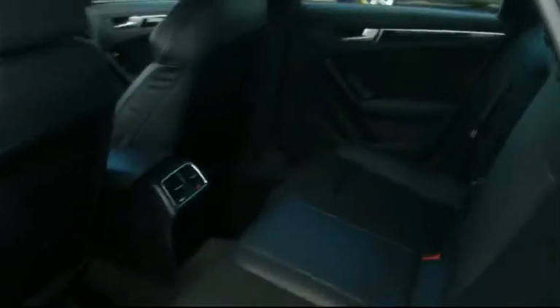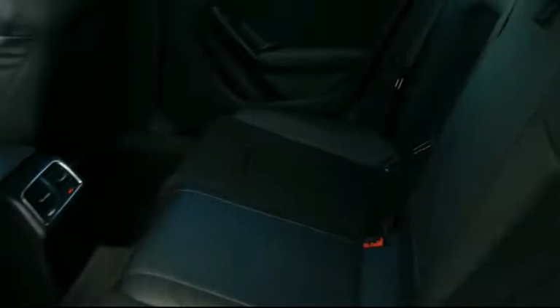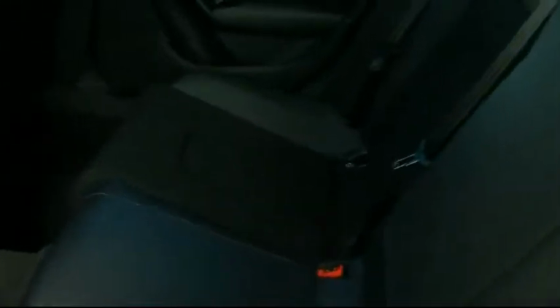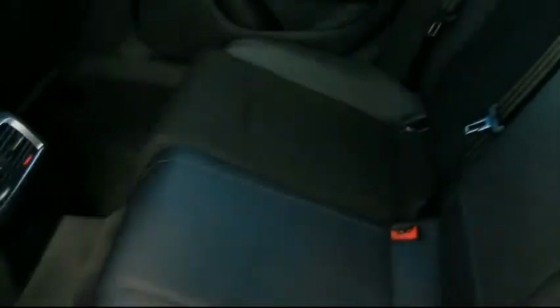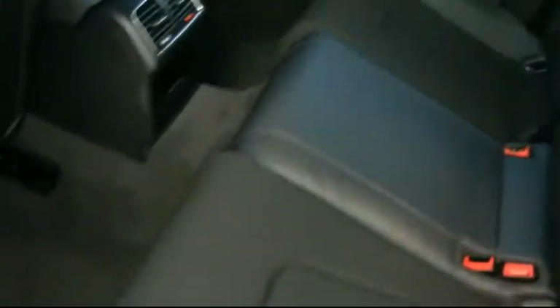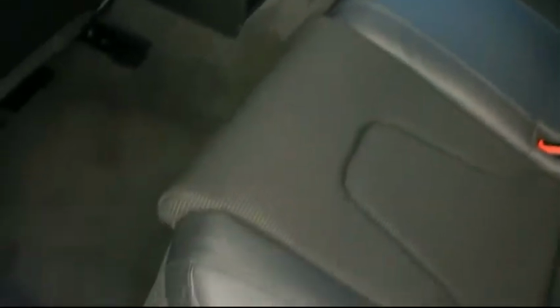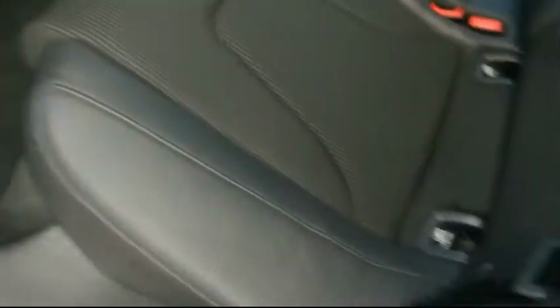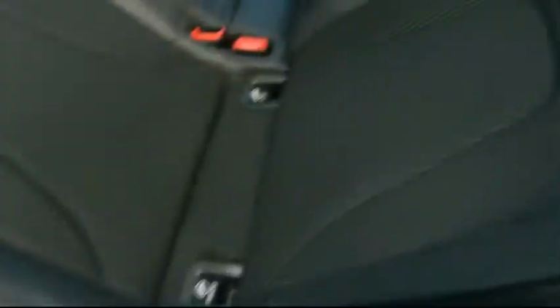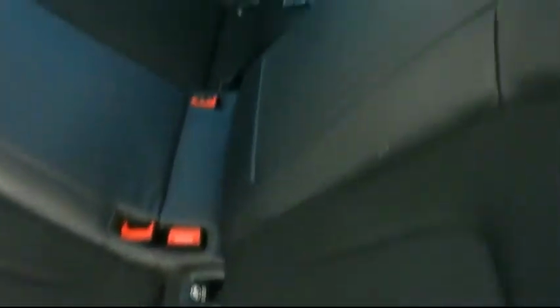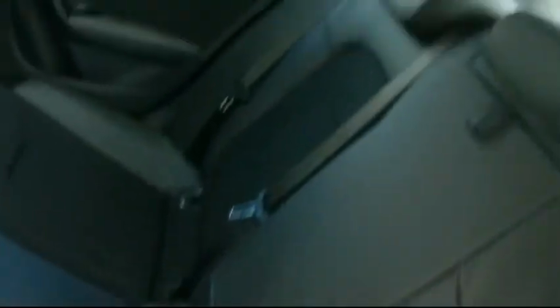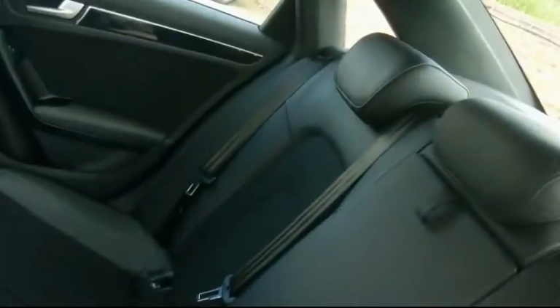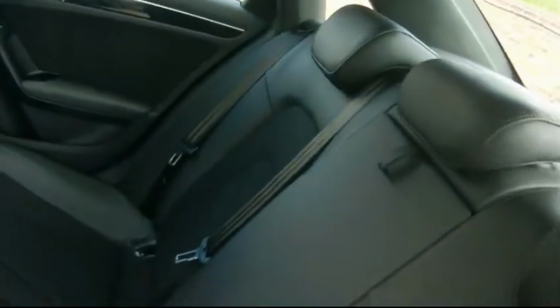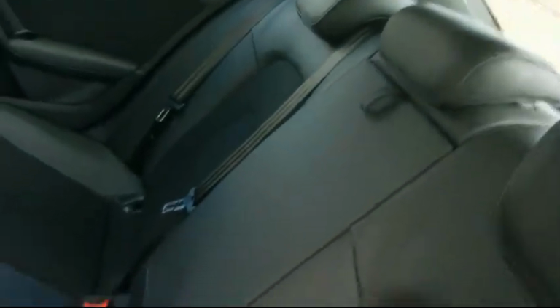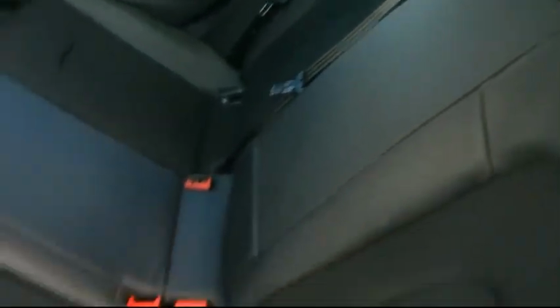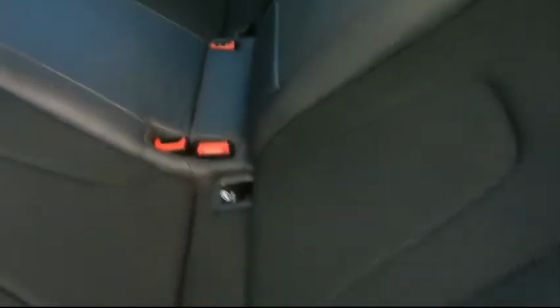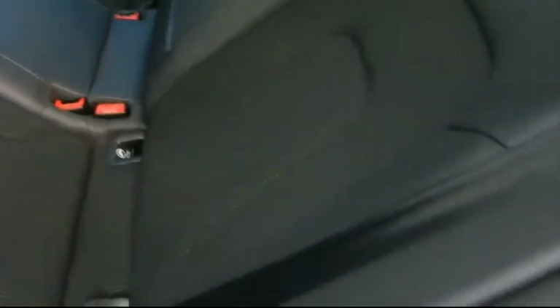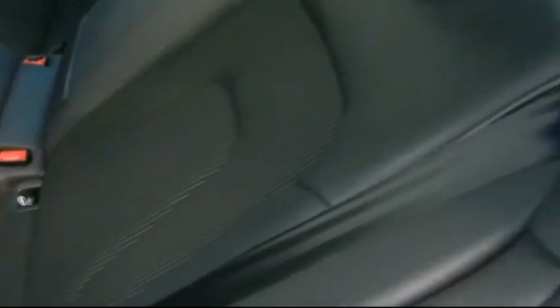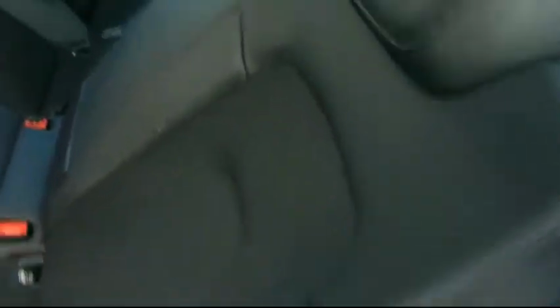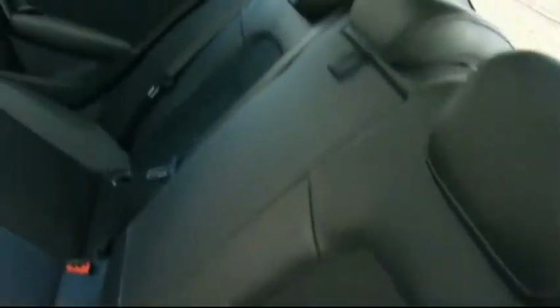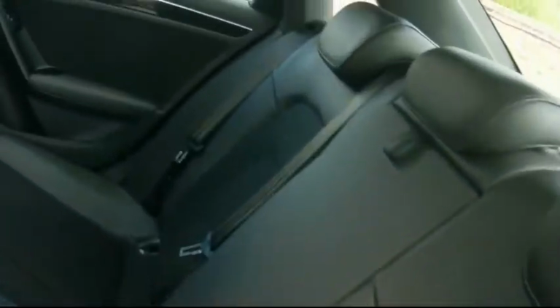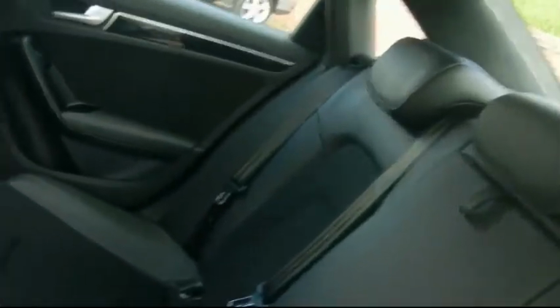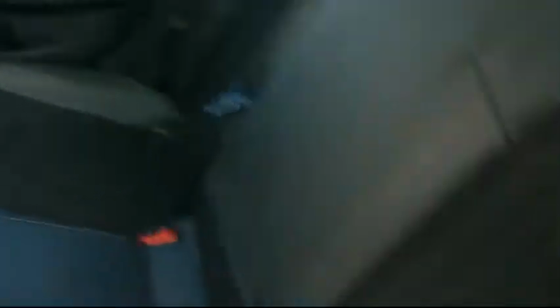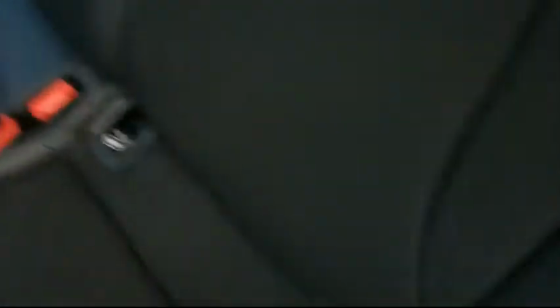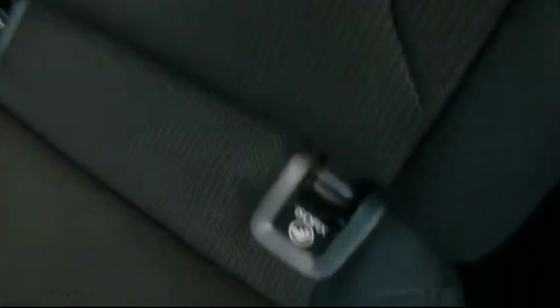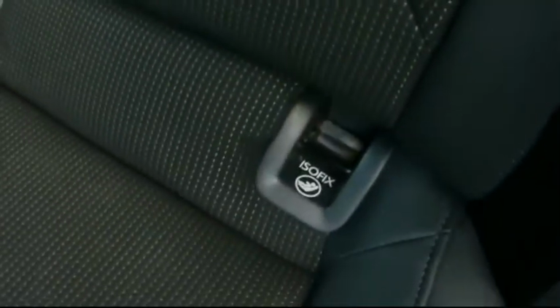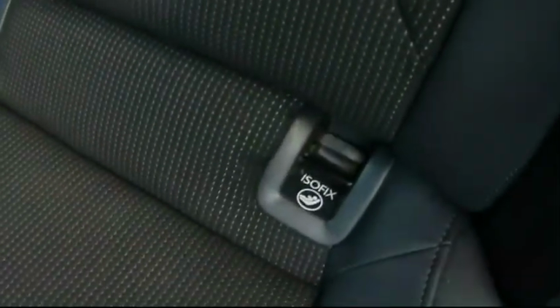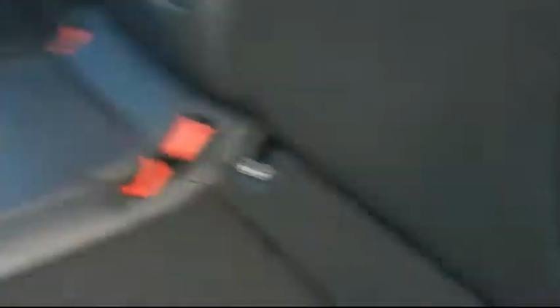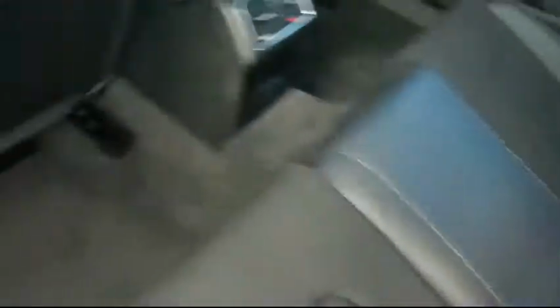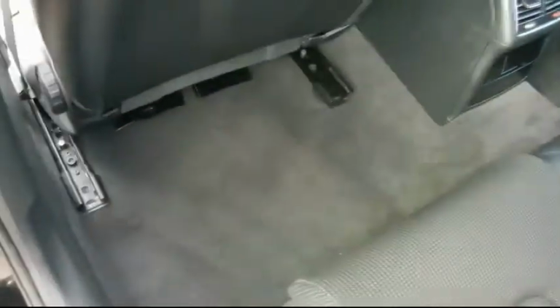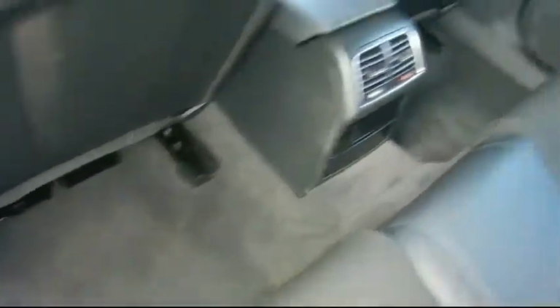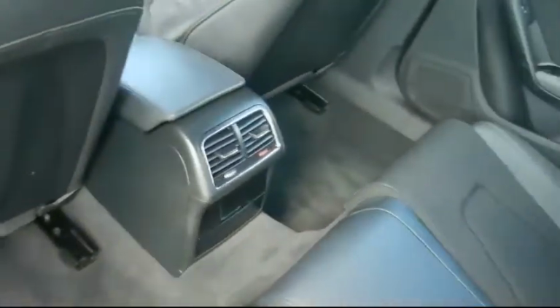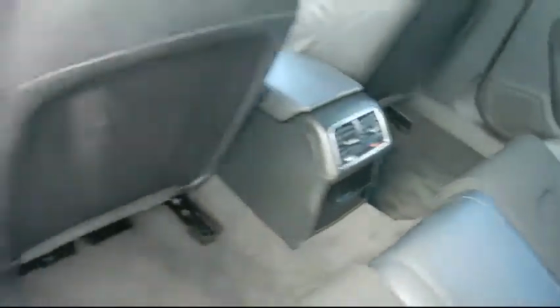In the rear, you have a matching half leather rear bench with a centre folding armrest, three individual rear seat belts, isofix should you want to fit any child seats, and tons of leg room as well.